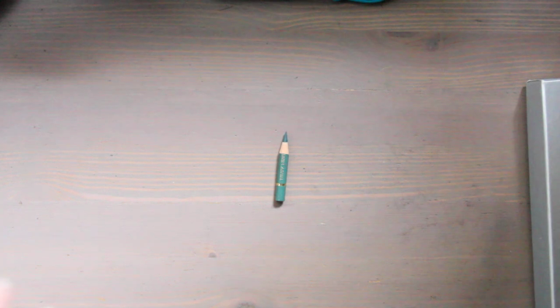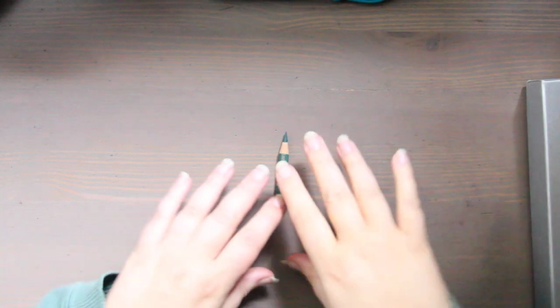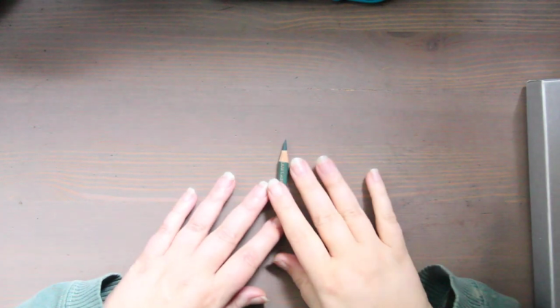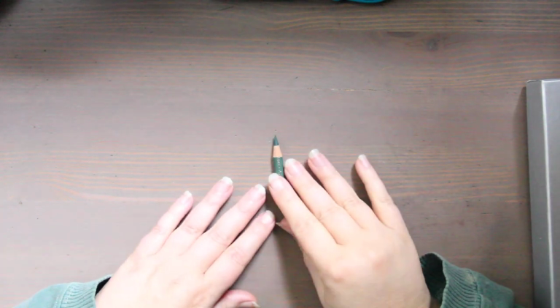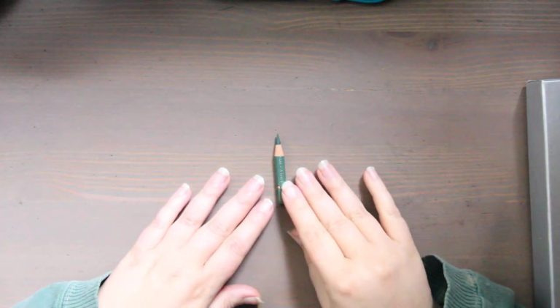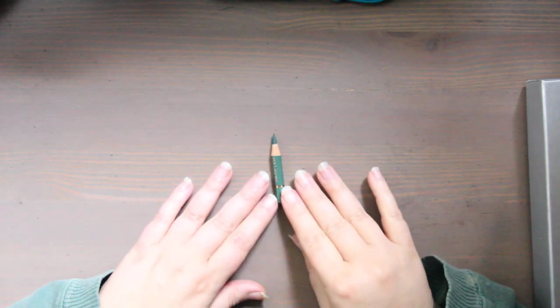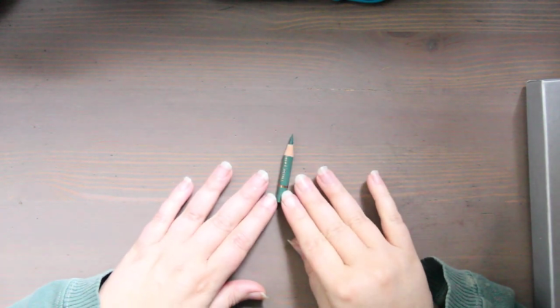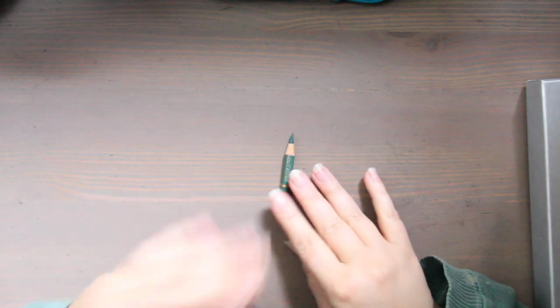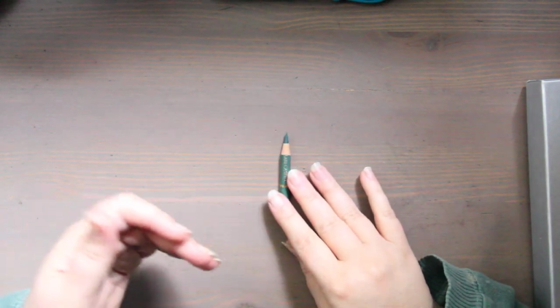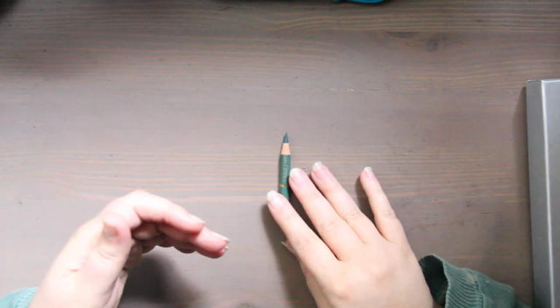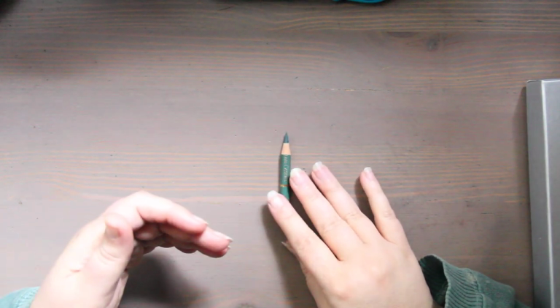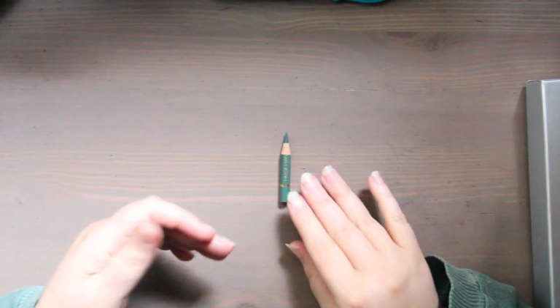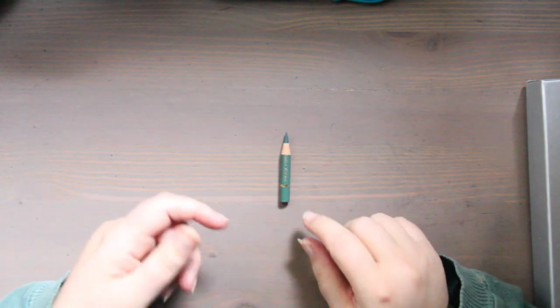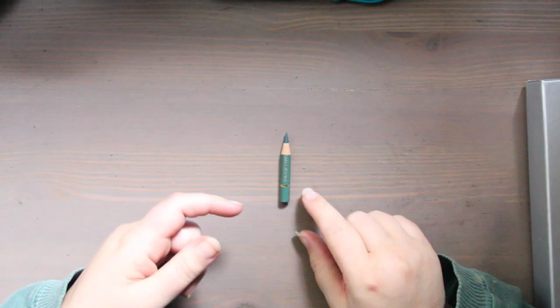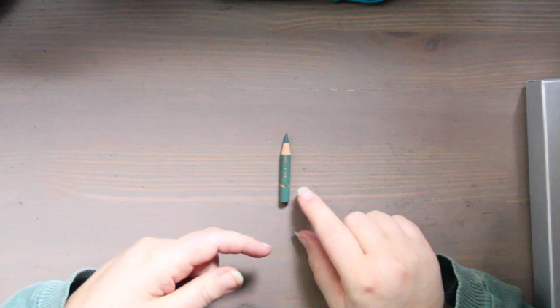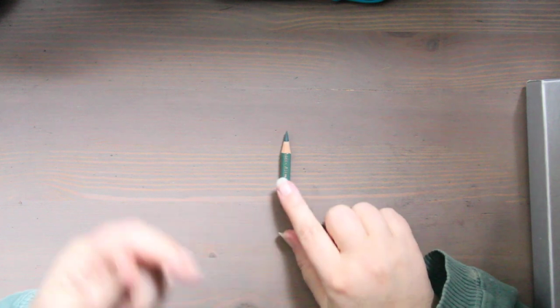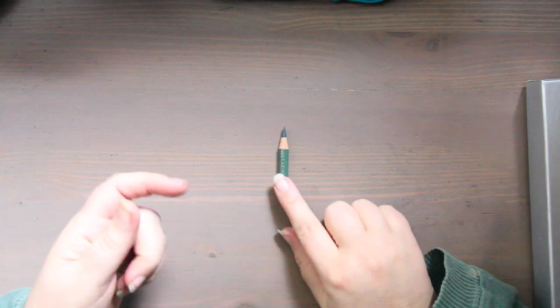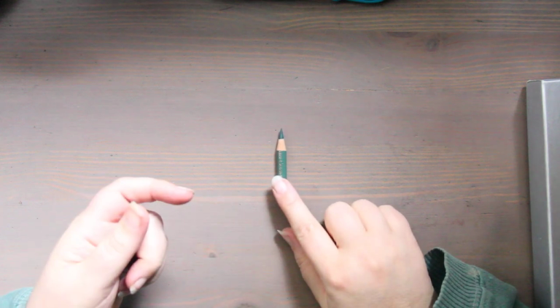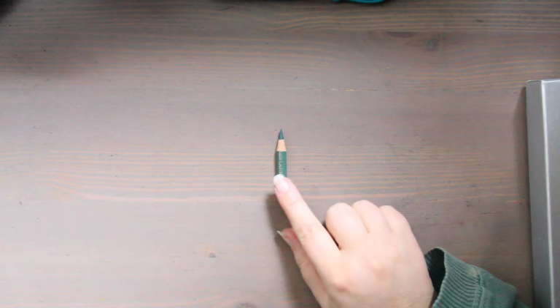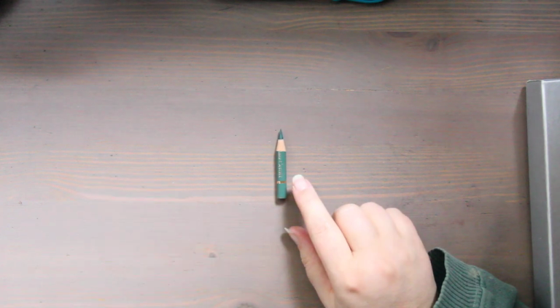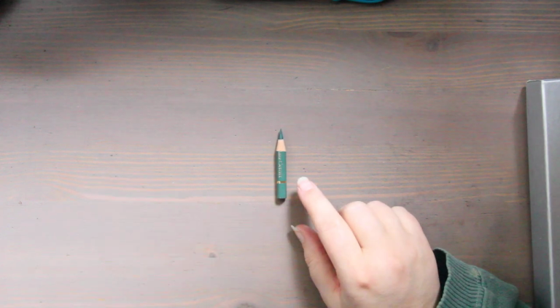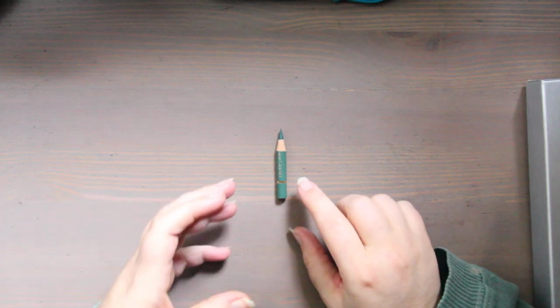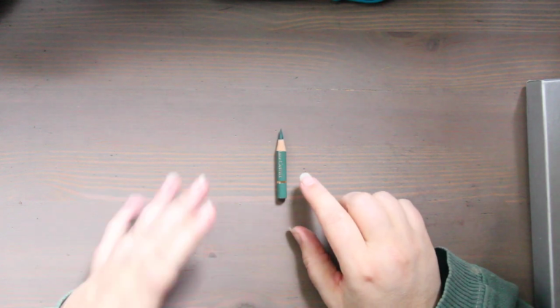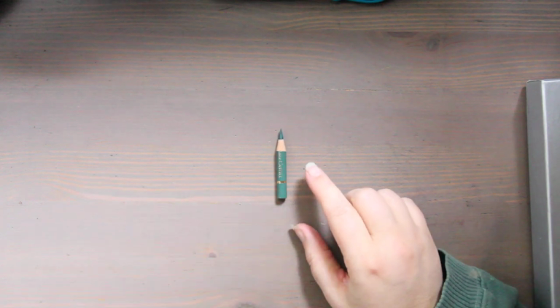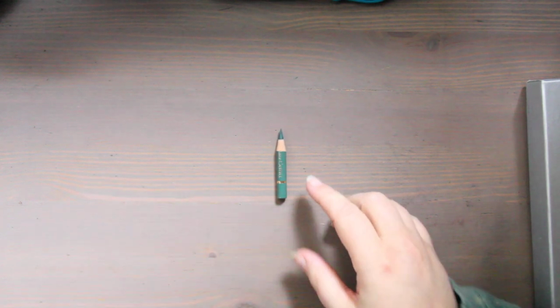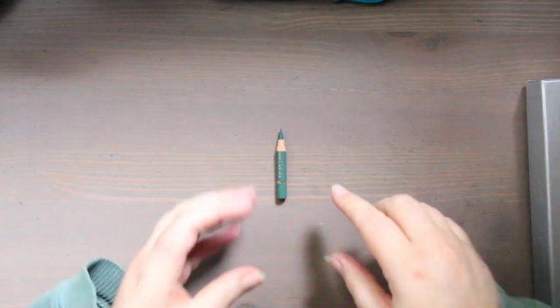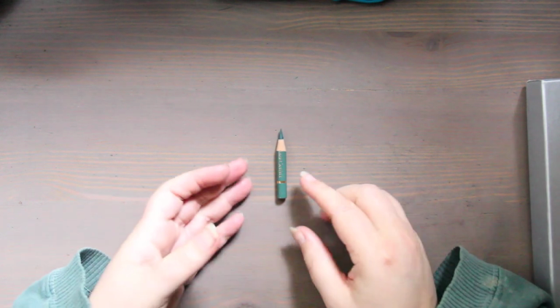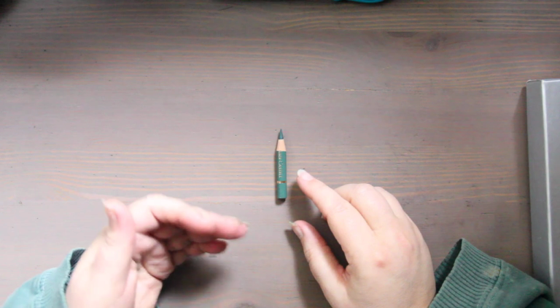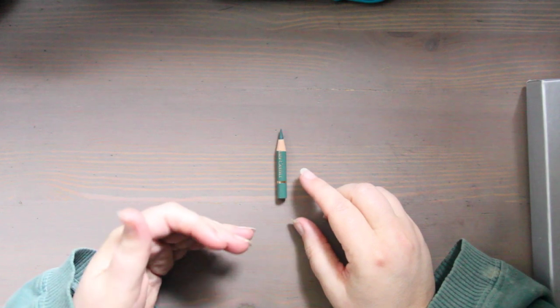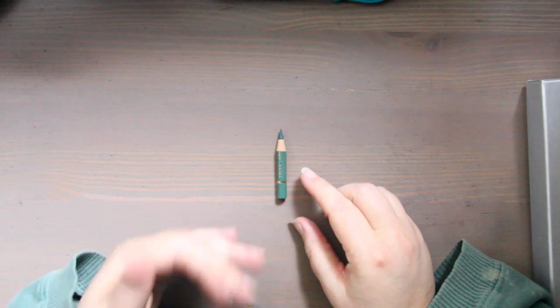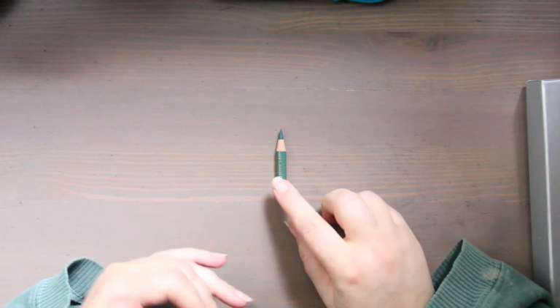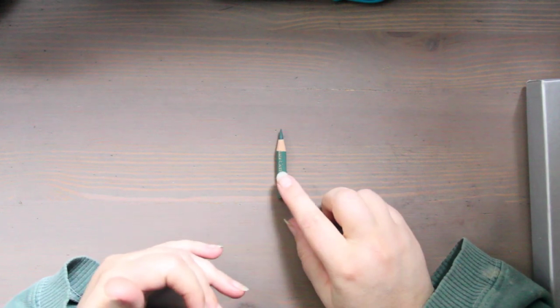Hi, this is Kendra from Pencil & Pigment, and today I wanted to talk about all the different supplies I used every single month, and how it pertained to my no-buy and what I learned — my major takeaways.